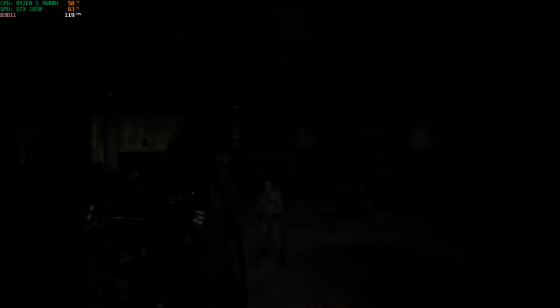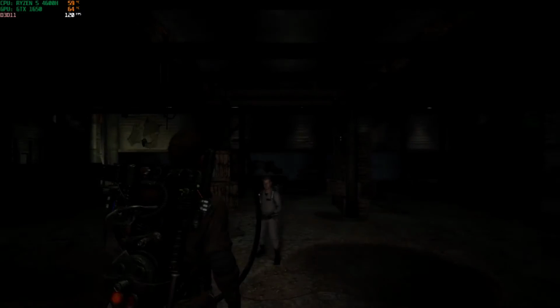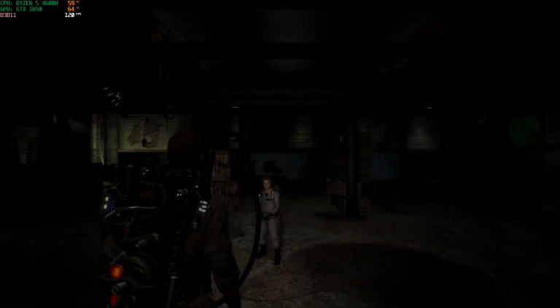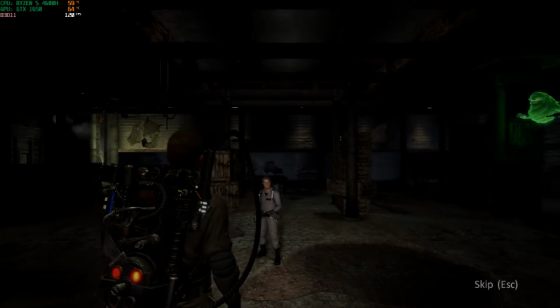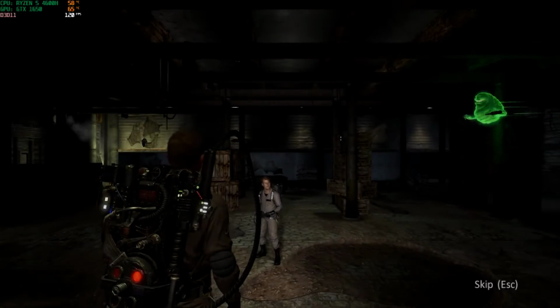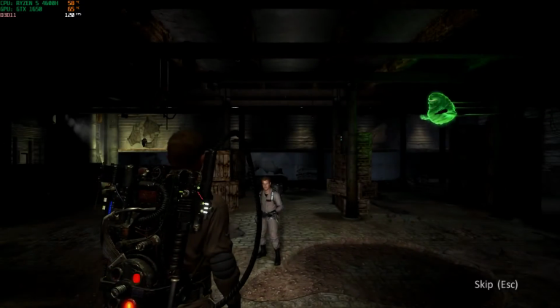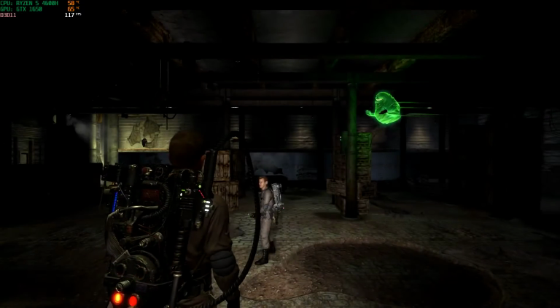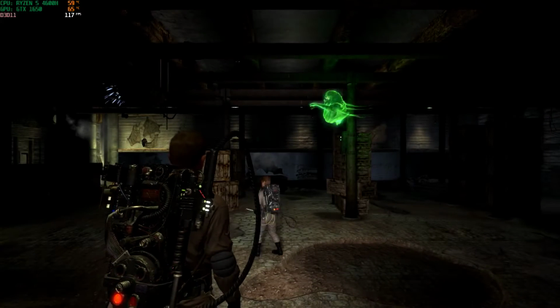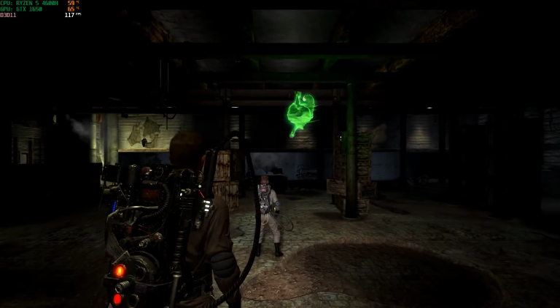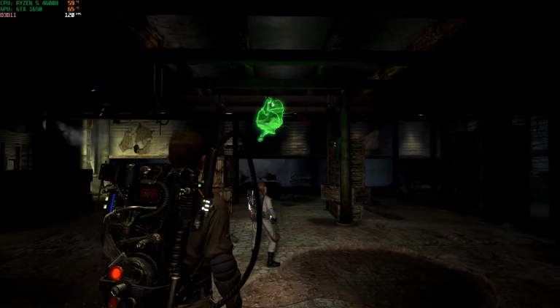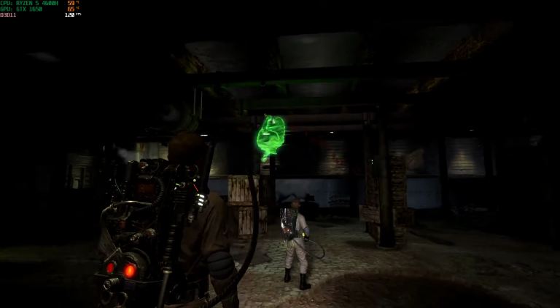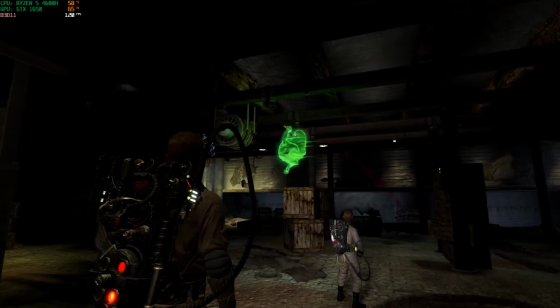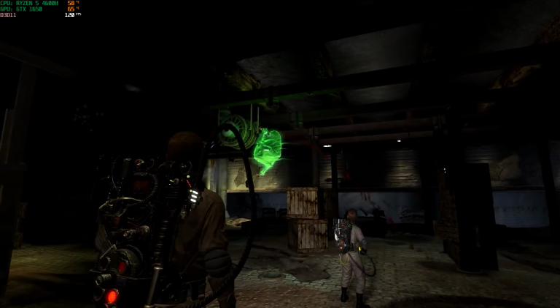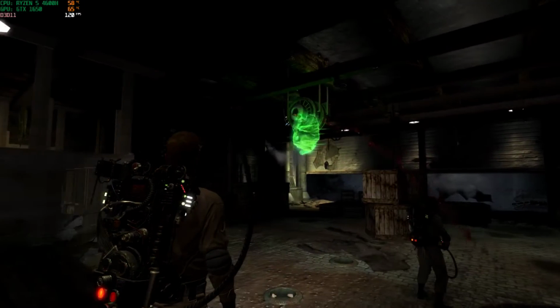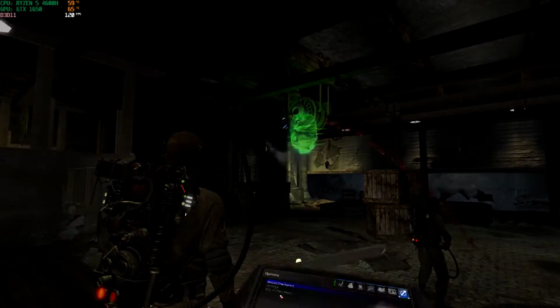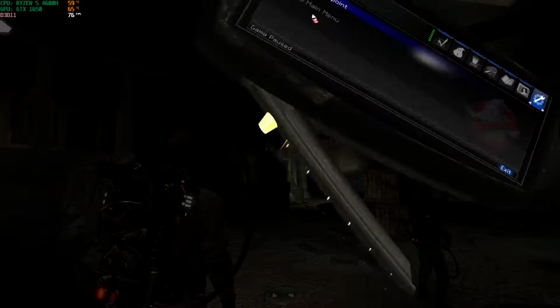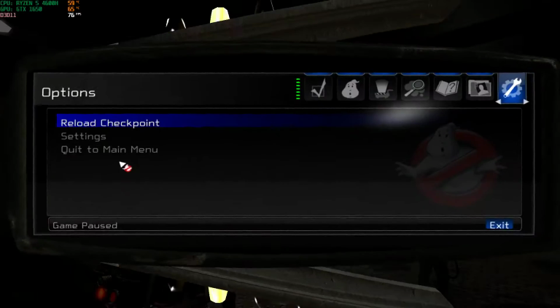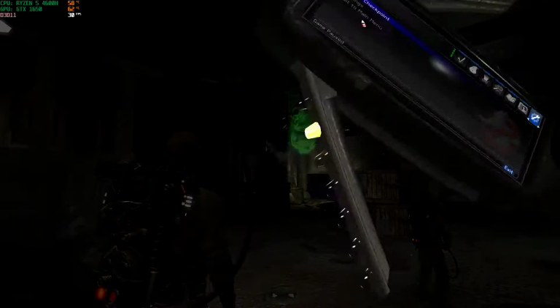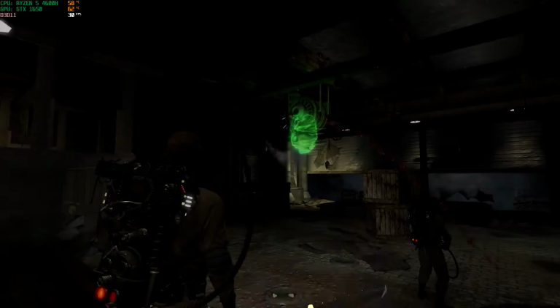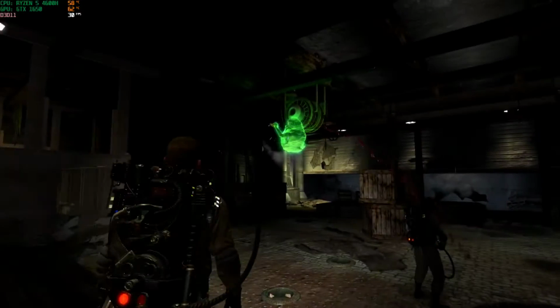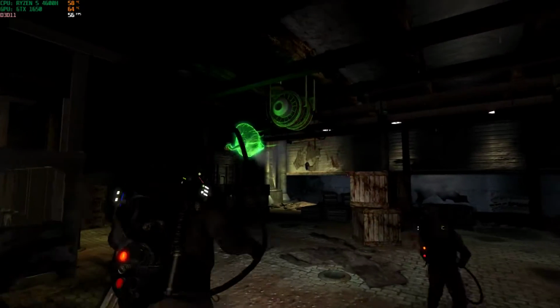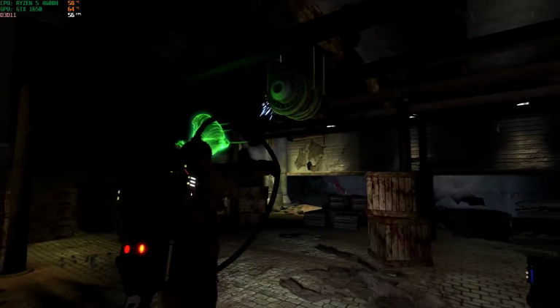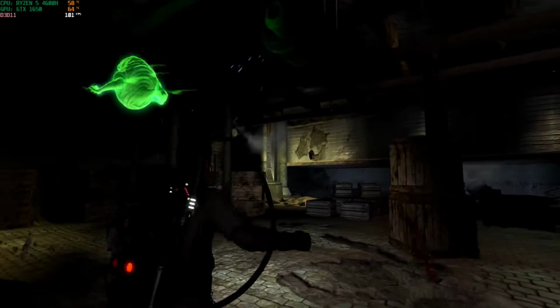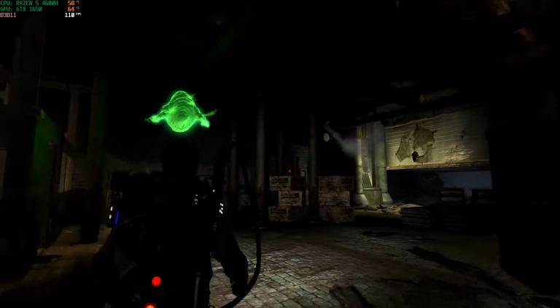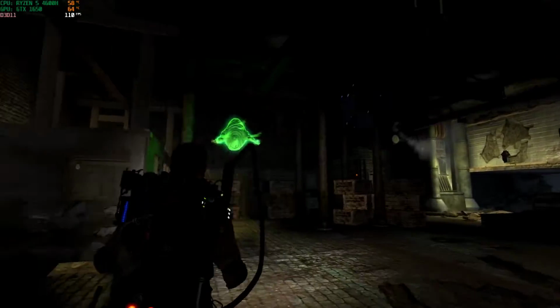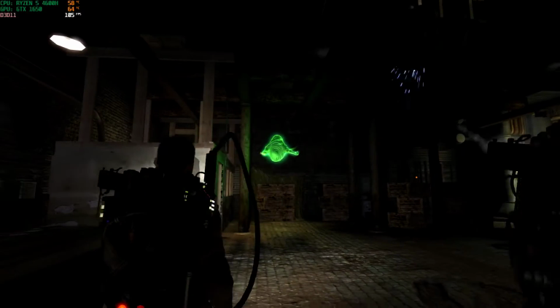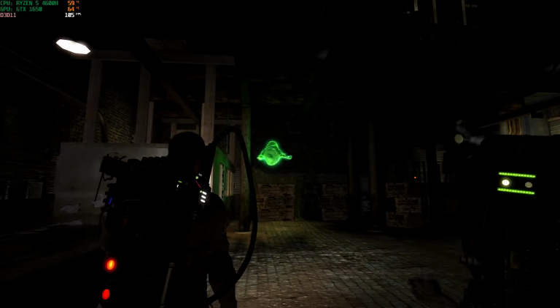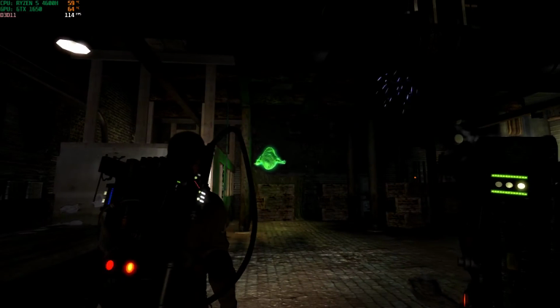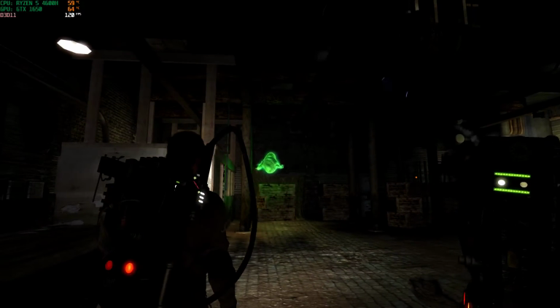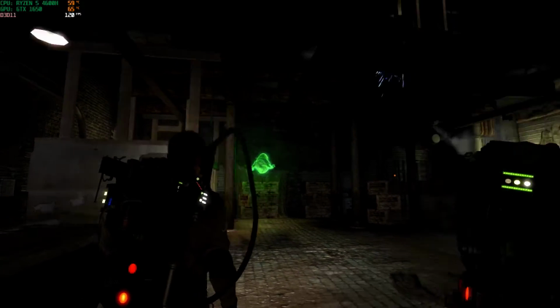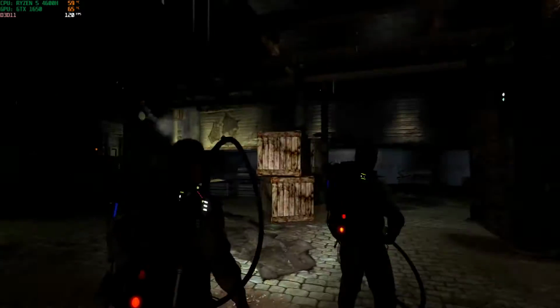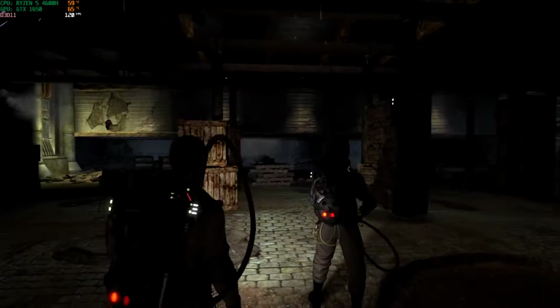Now, first and foremost, before things get out of hand — for the most part, capturing a ghost is pretty straightforward. We break it into three basic steps: sap em, cap em, and trap em.